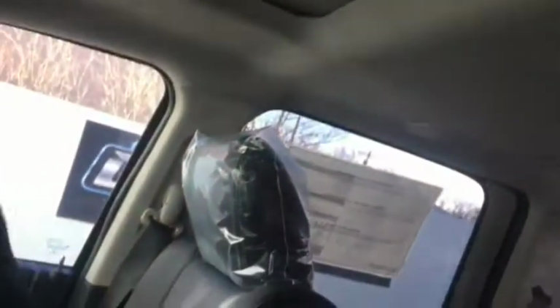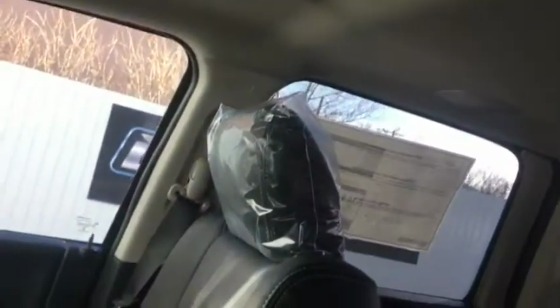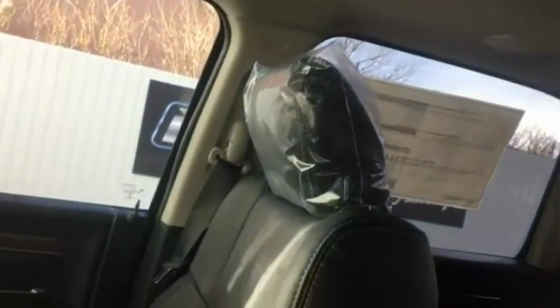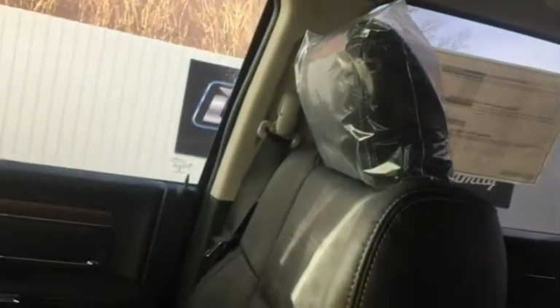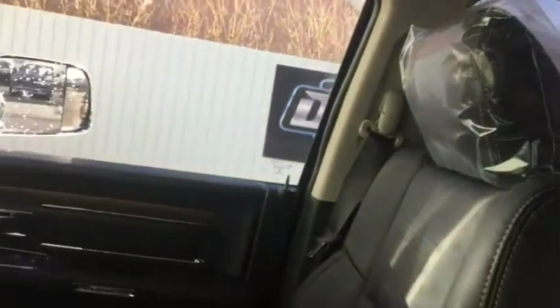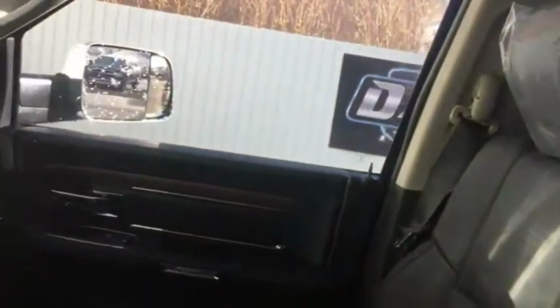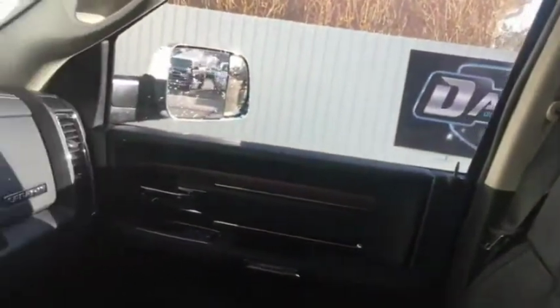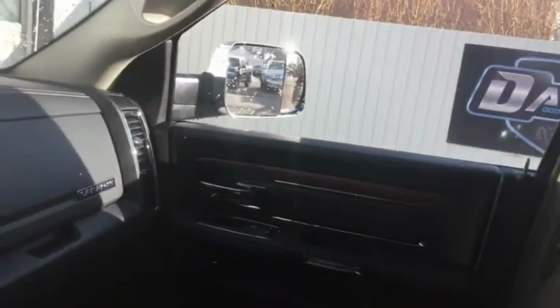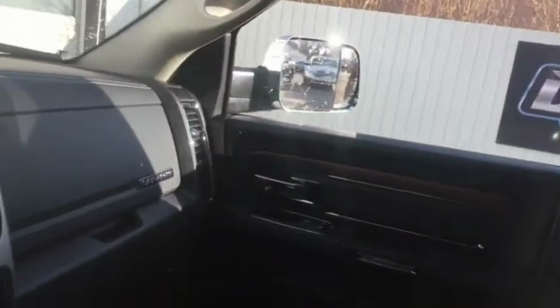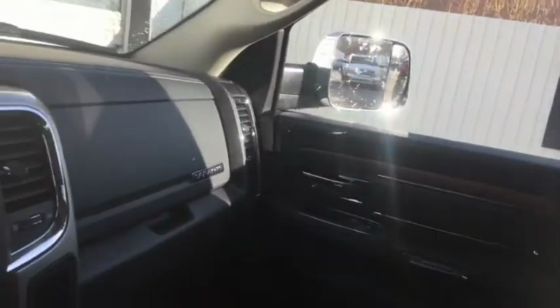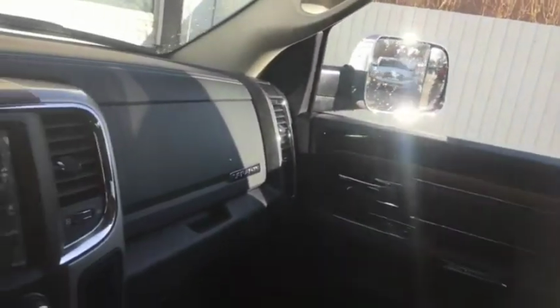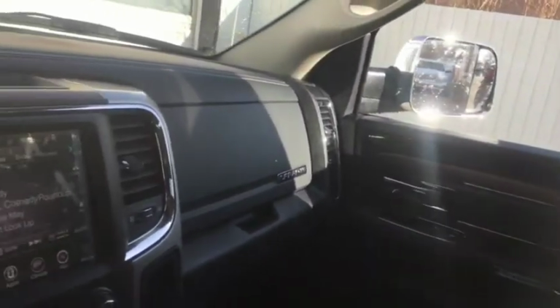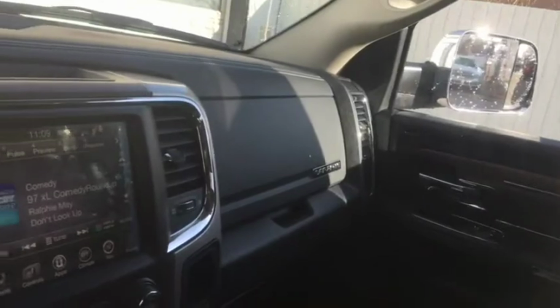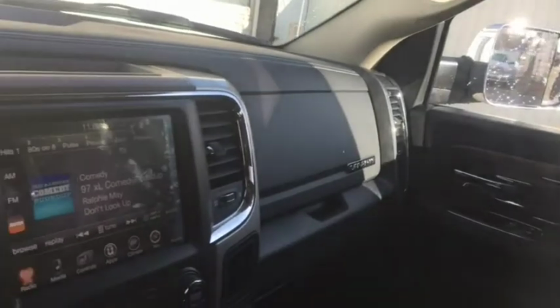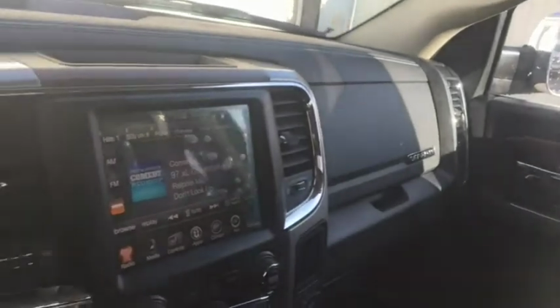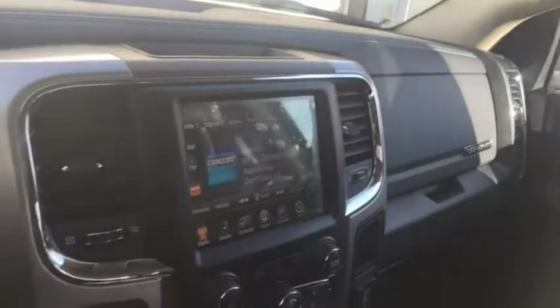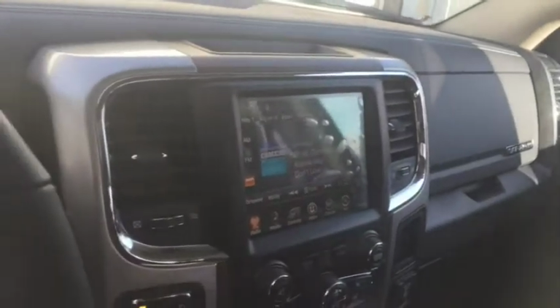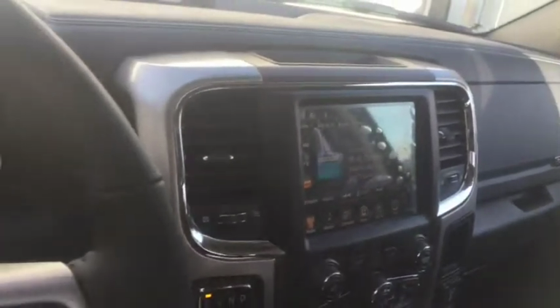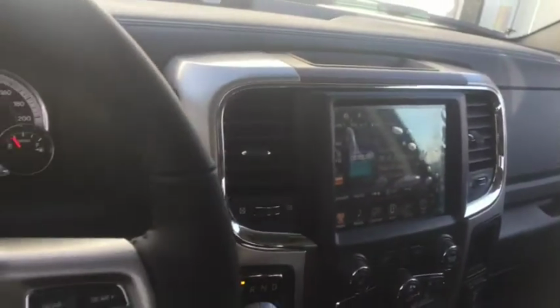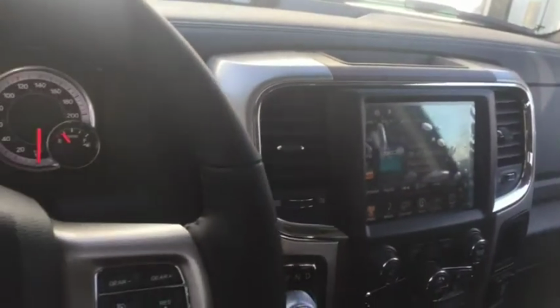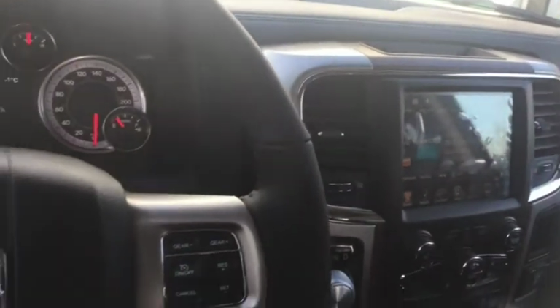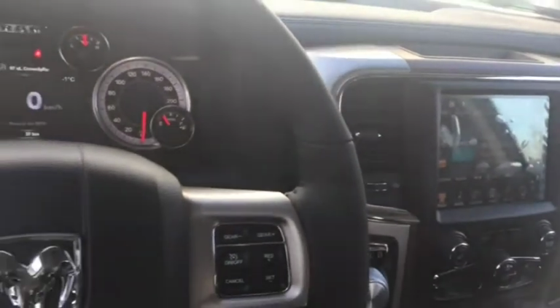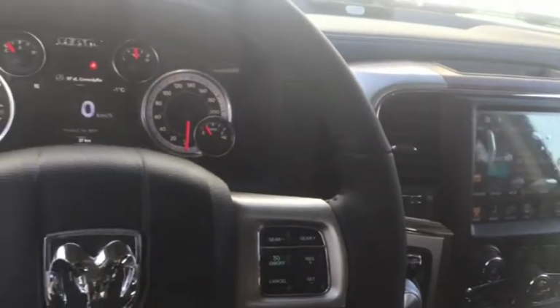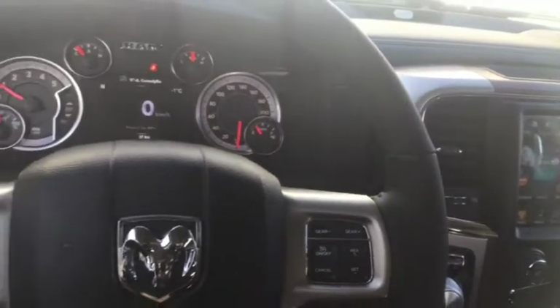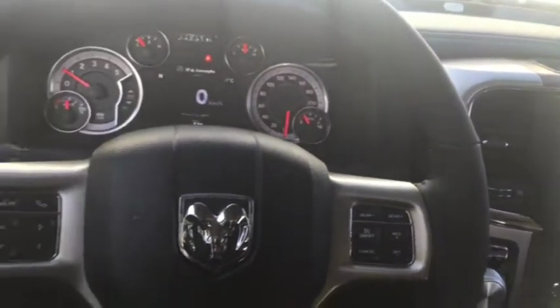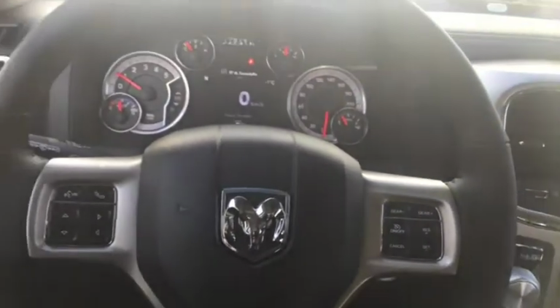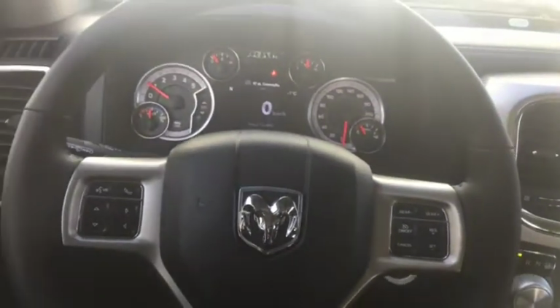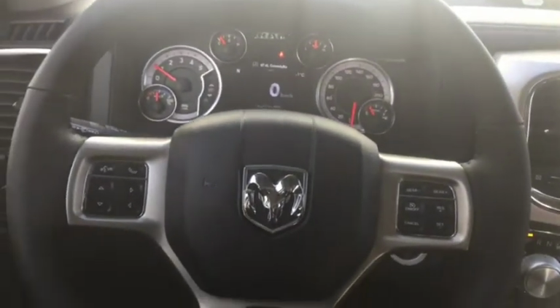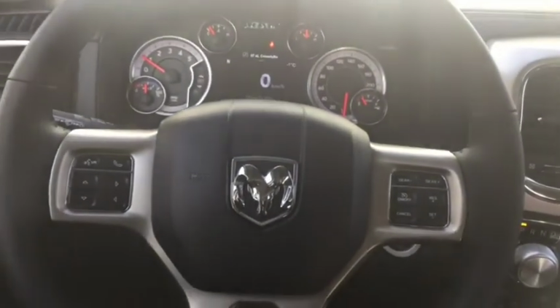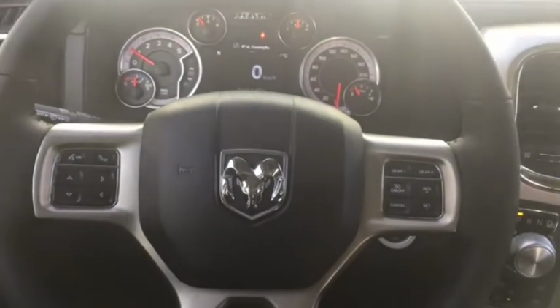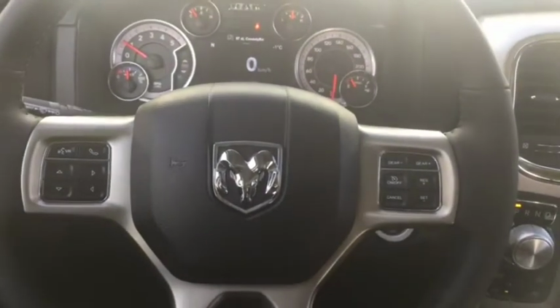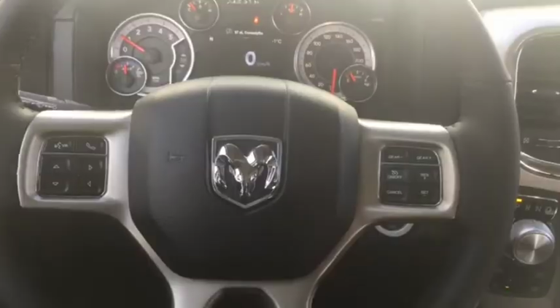Come and take a look at this 2017 Ram 1500 Laramie EcoDiesel today at Davis Dodge in Fort McLeod, and let's see if we can get you into your new ride.